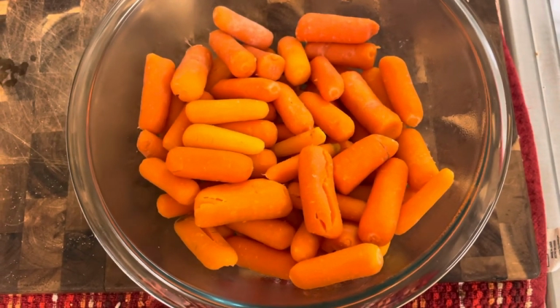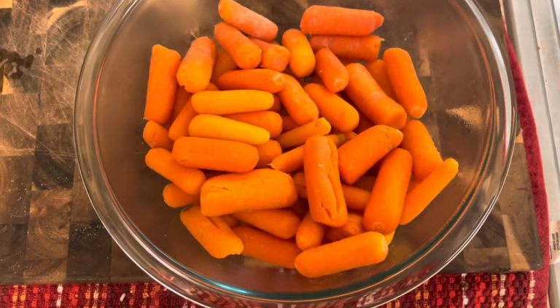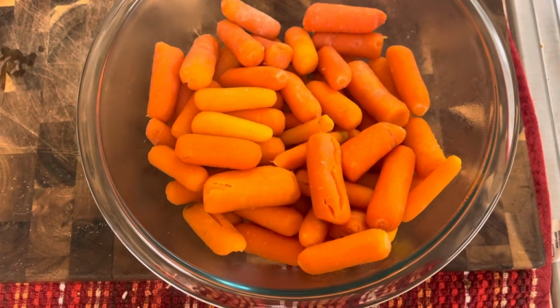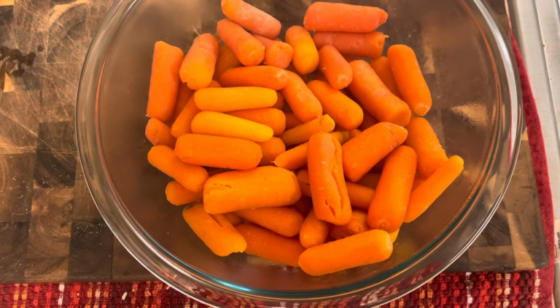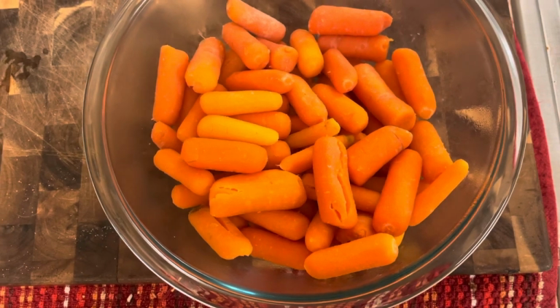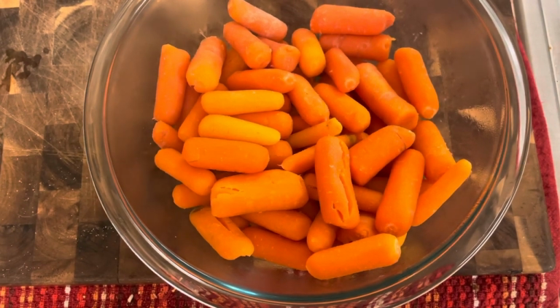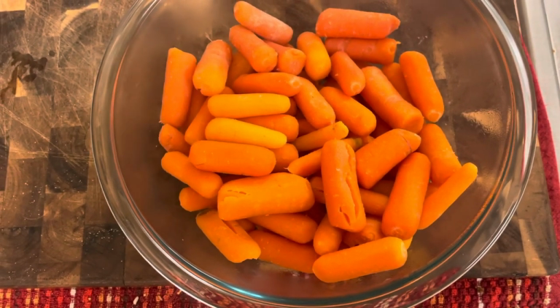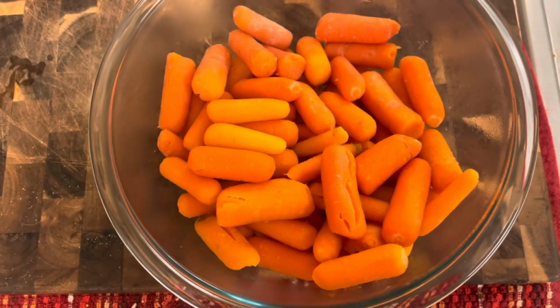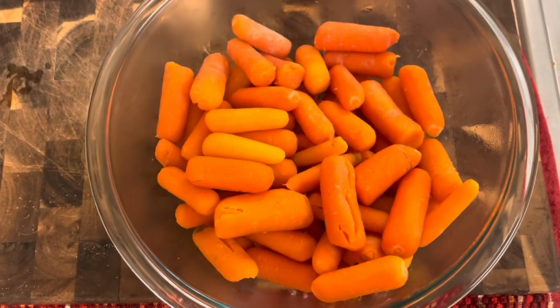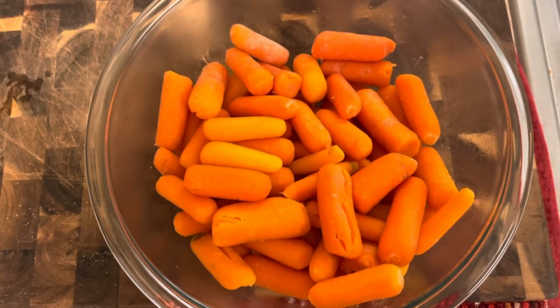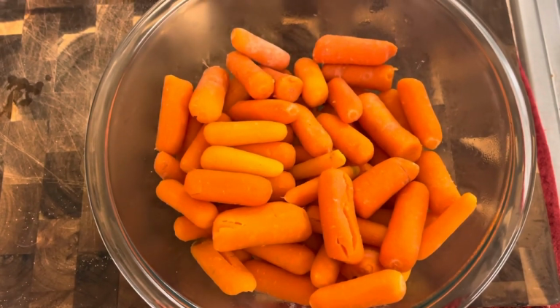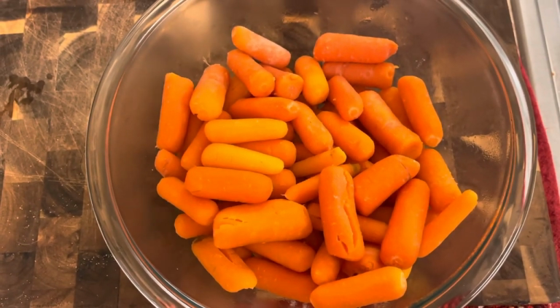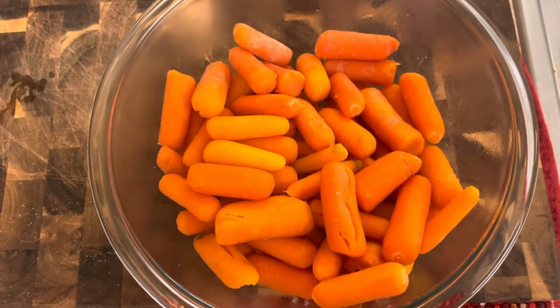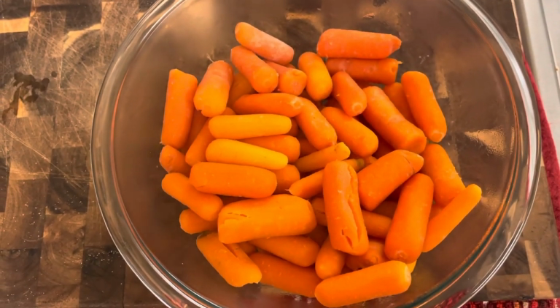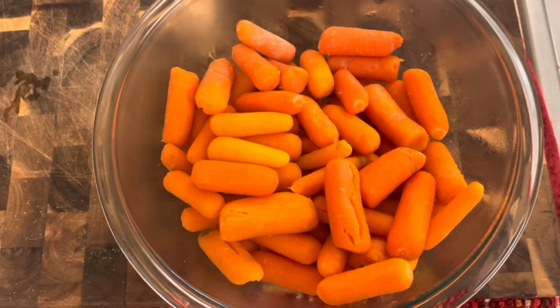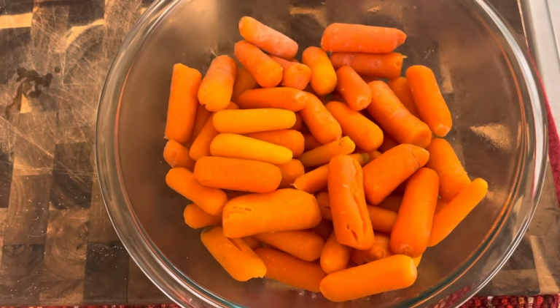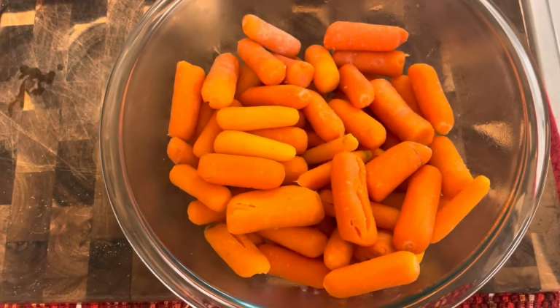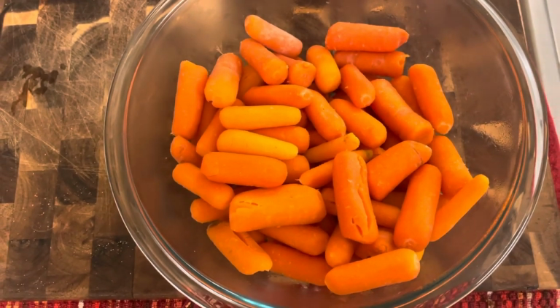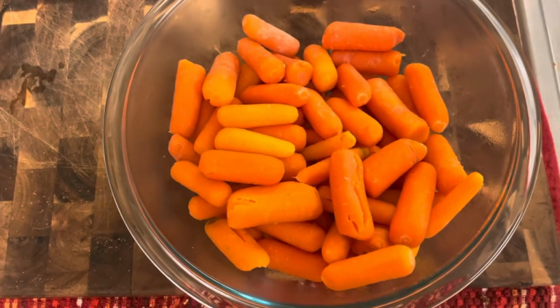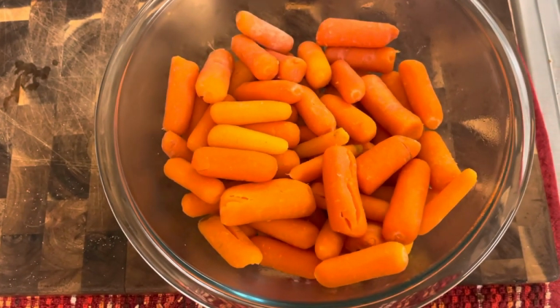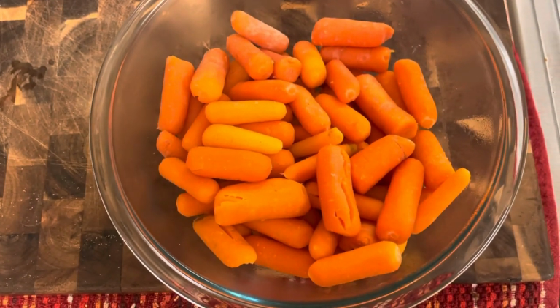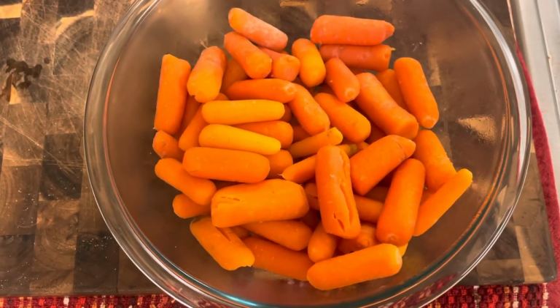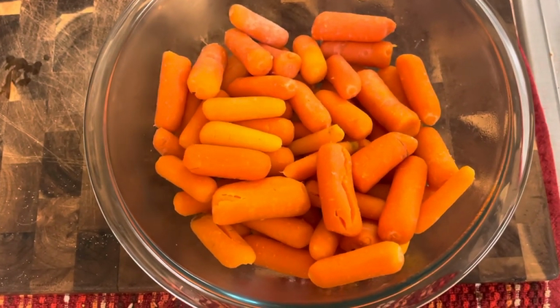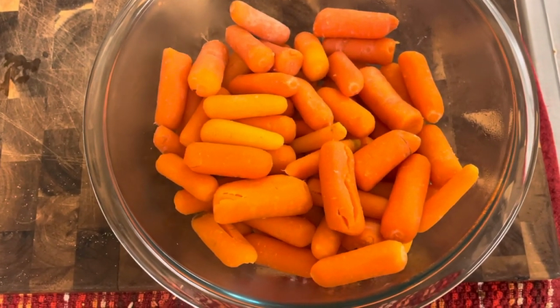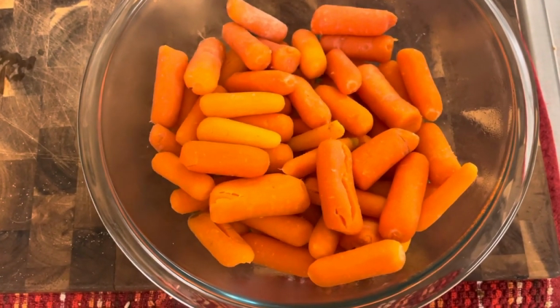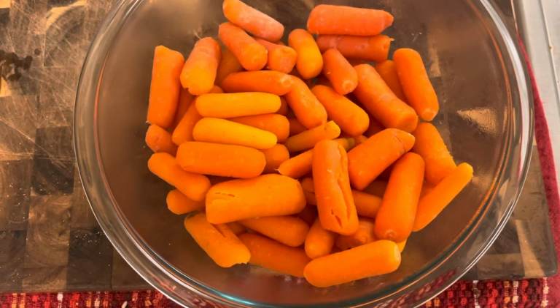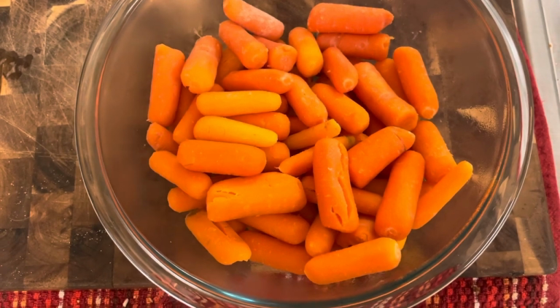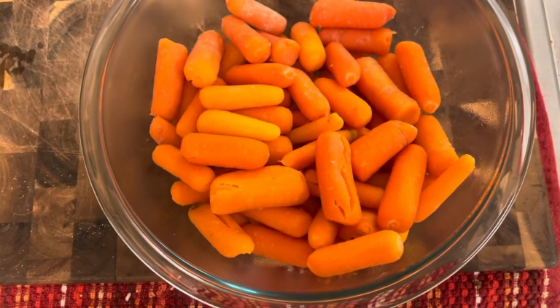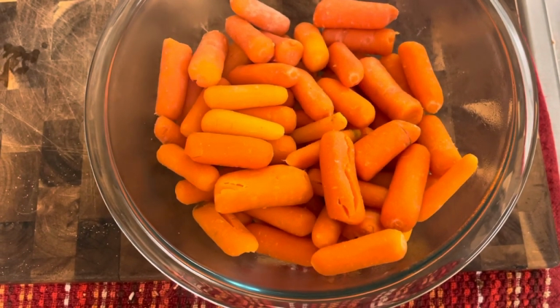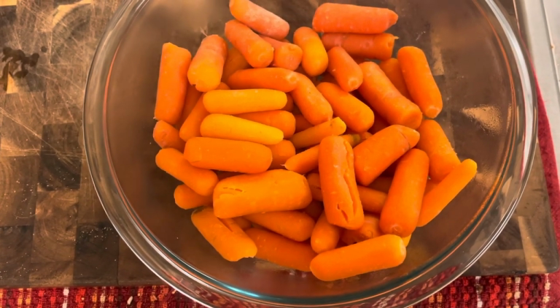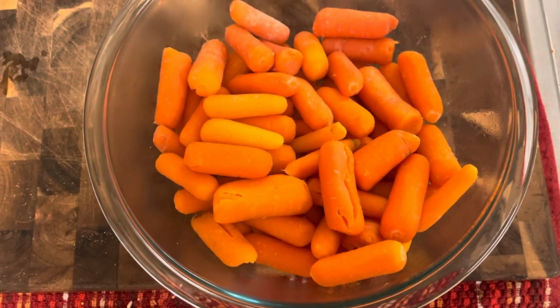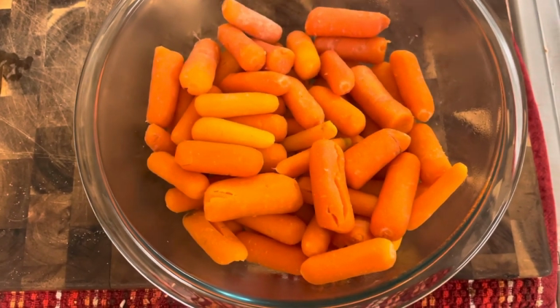All right, so there you have it, looking pretty good. I'm gonna add a little bit of olive oil and do some salt and pepper — just simple for me tonight. But if you wanted, you could do a stick of butter, add some brown sugar, drizzle on top — that'd be really good too. Or you can cut them smaller for bite size. There are endless options.